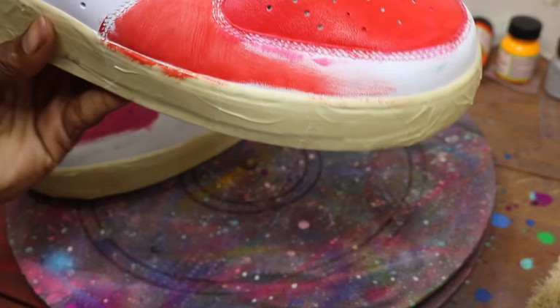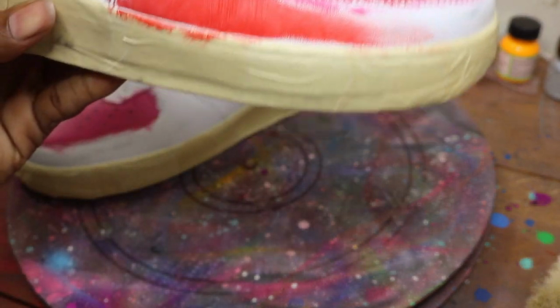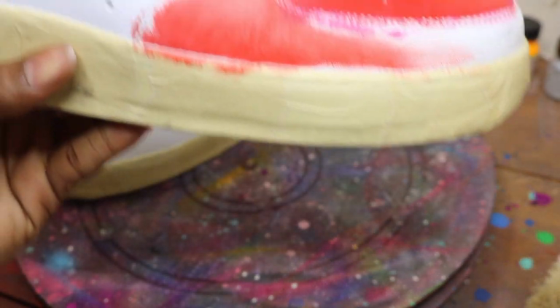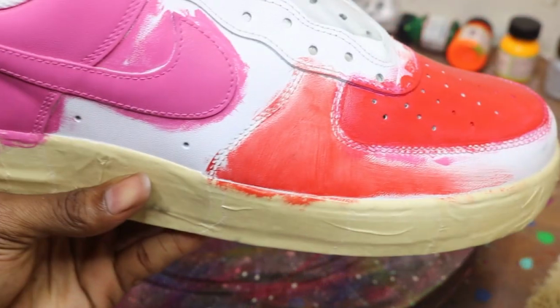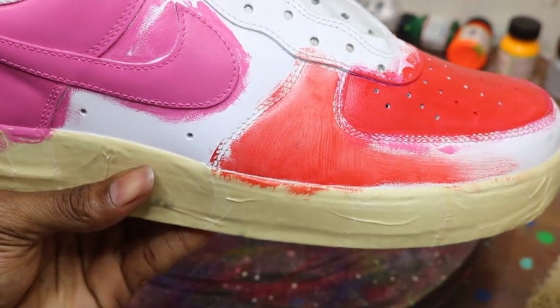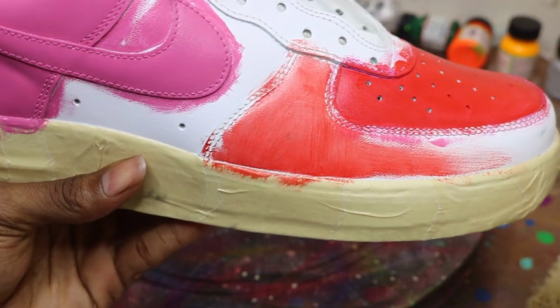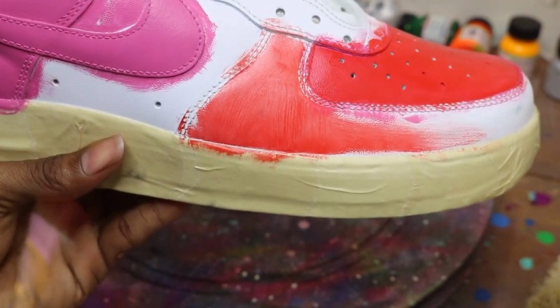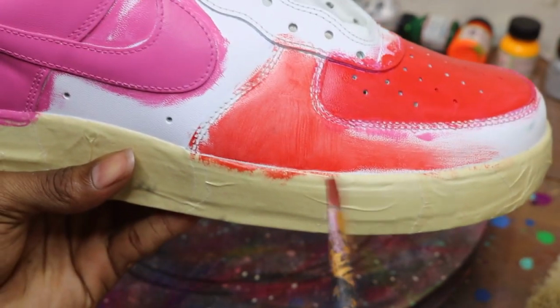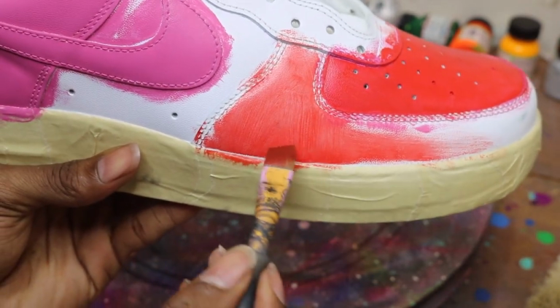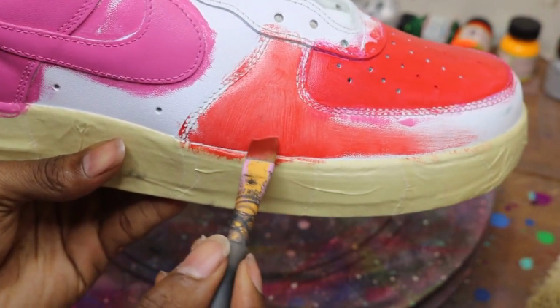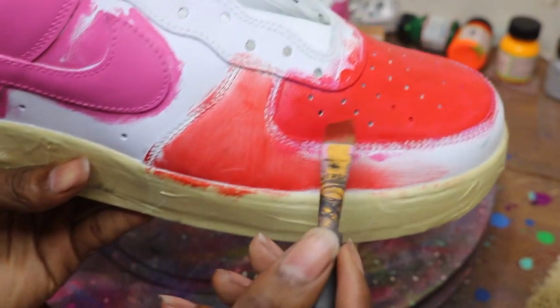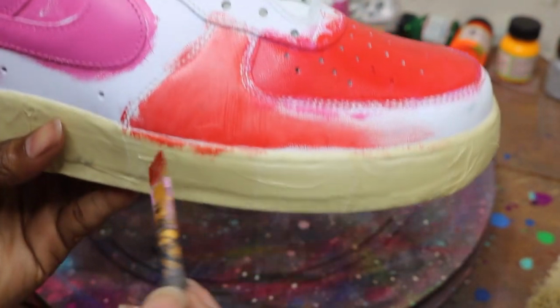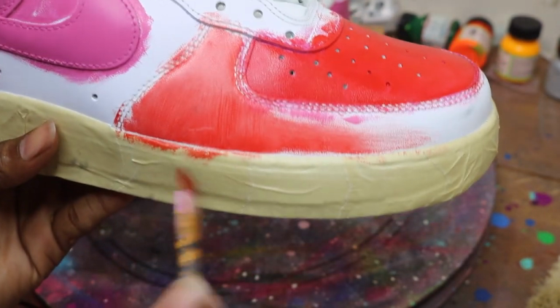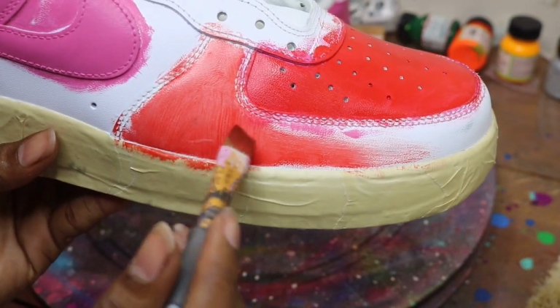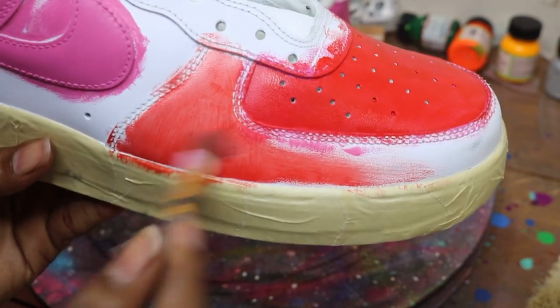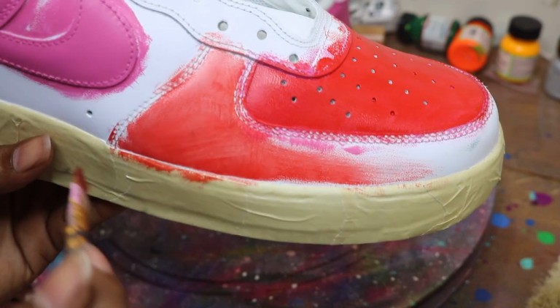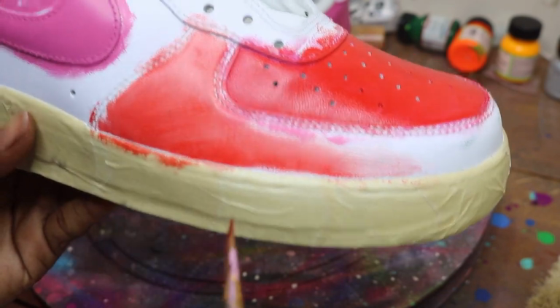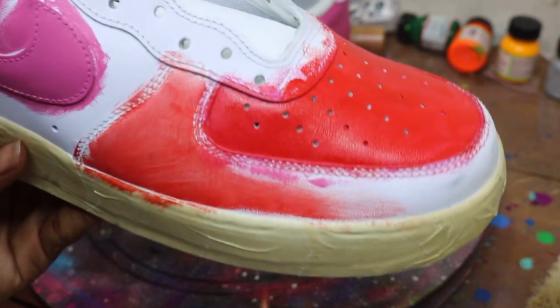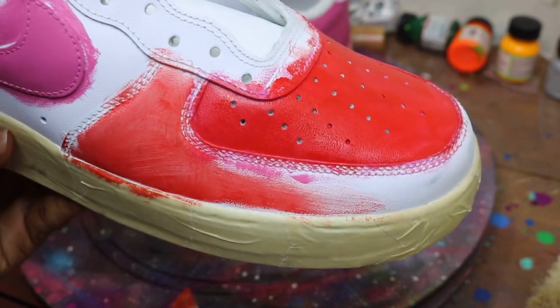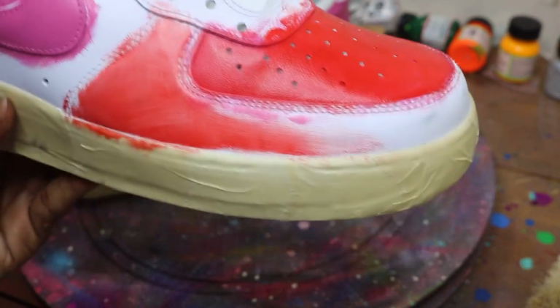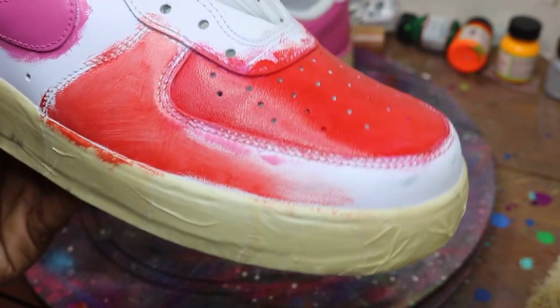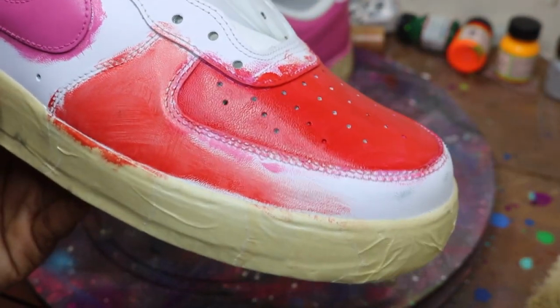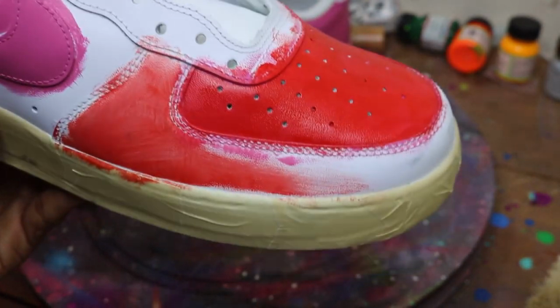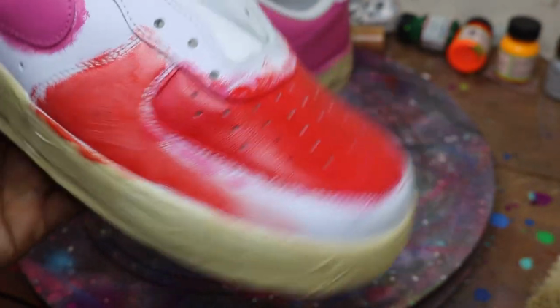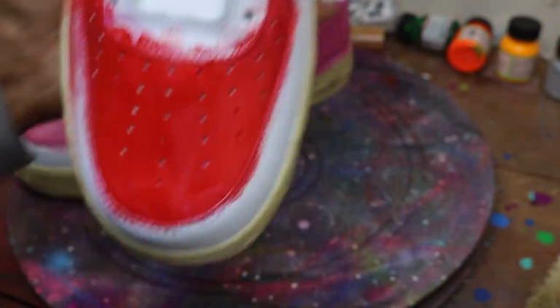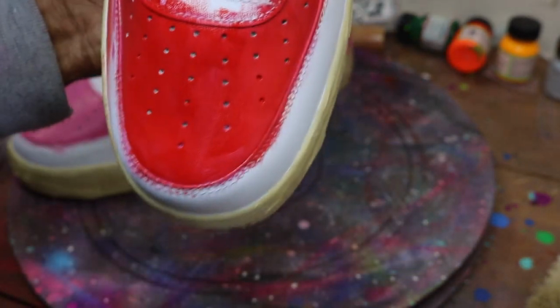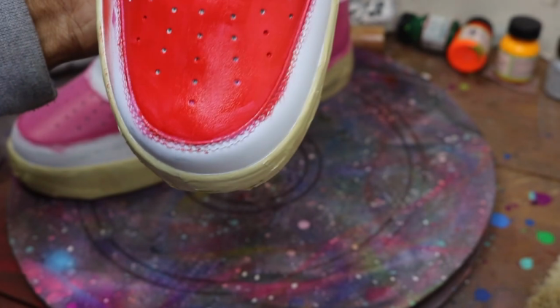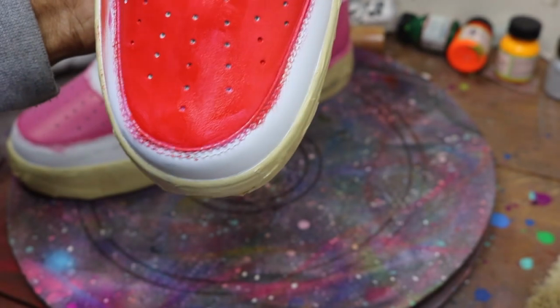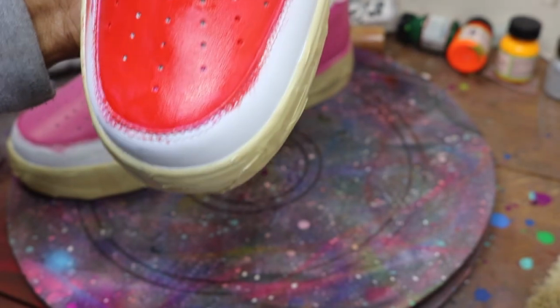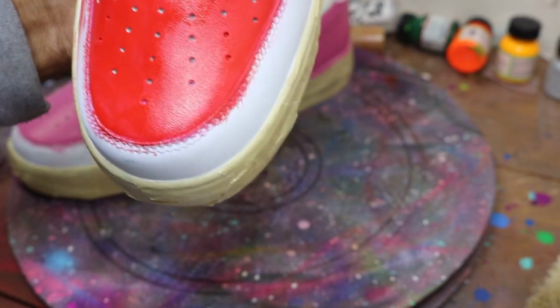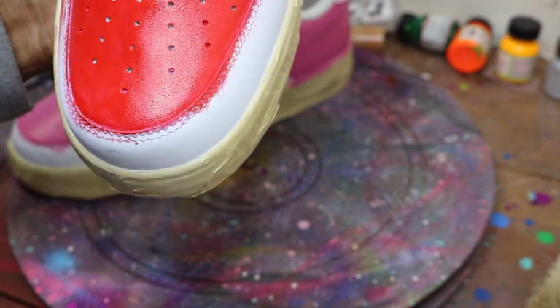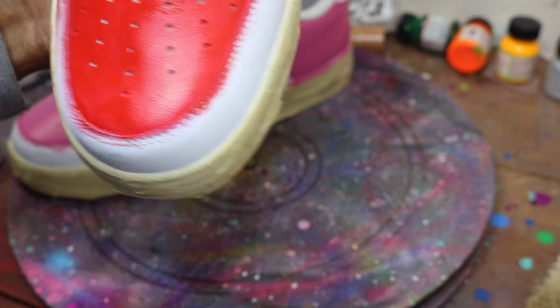Now look — see how much more transparent that is than this. This will take me at least seven coats to get full coverage. This one — laid over pink — is probably gonna take three, four coats at the most.